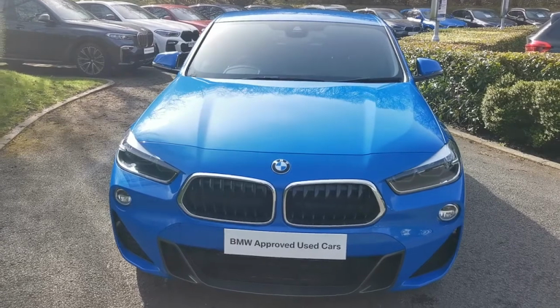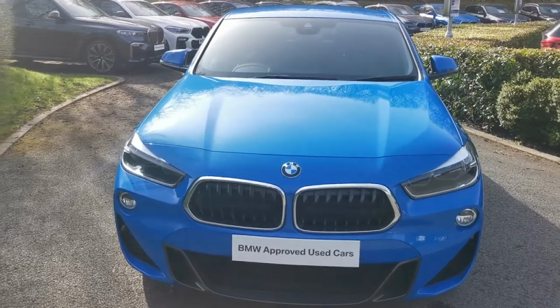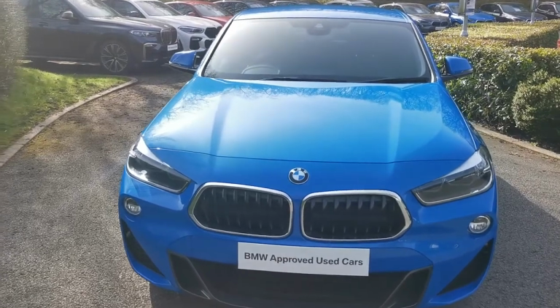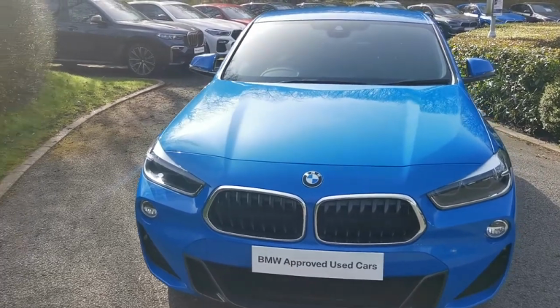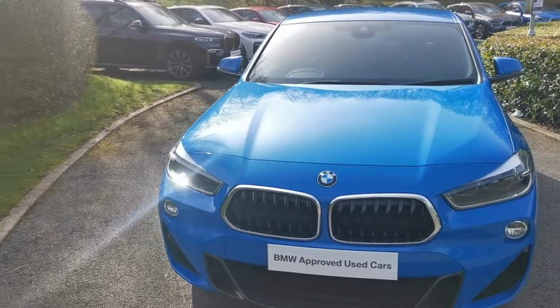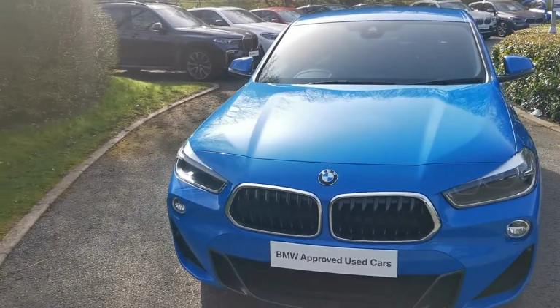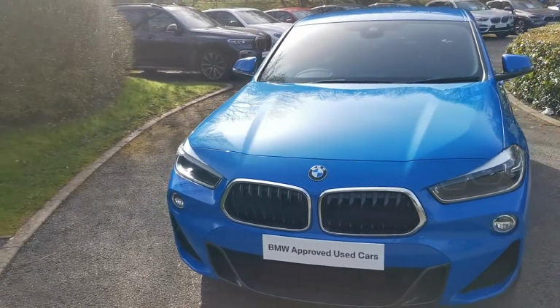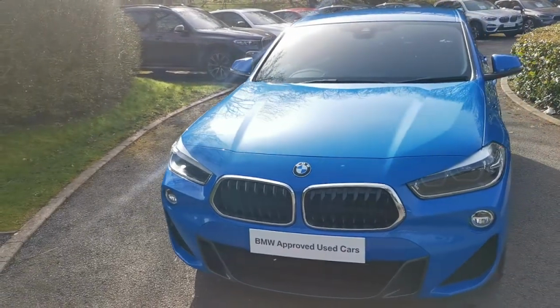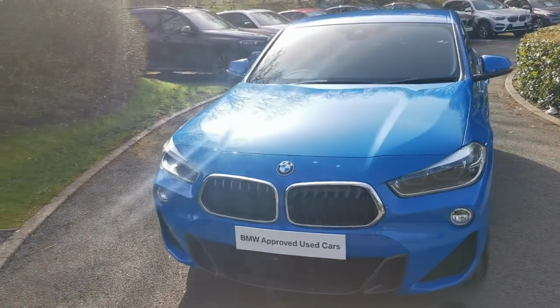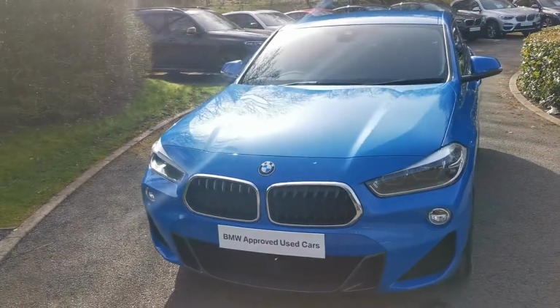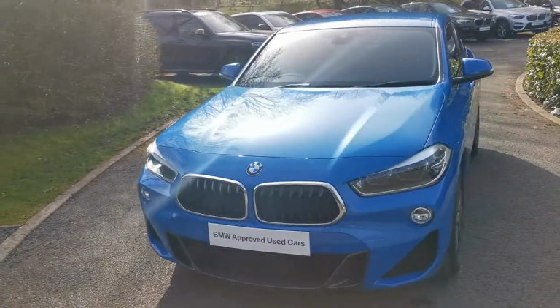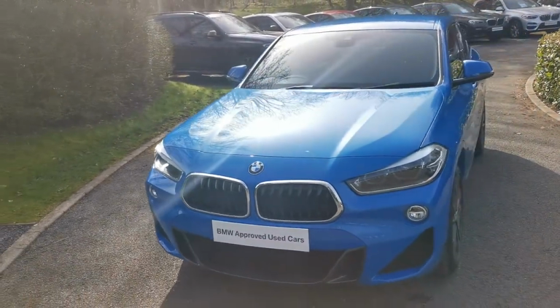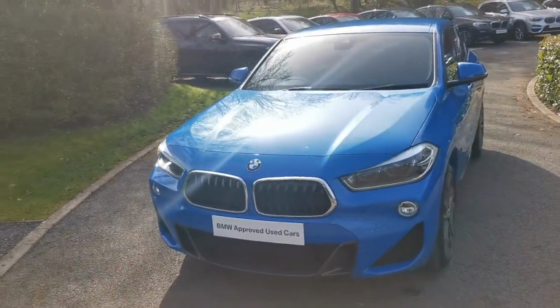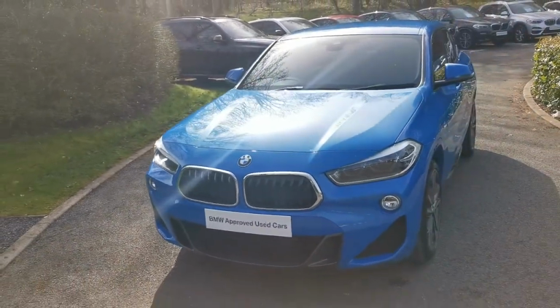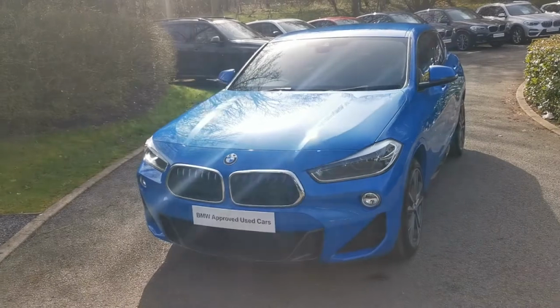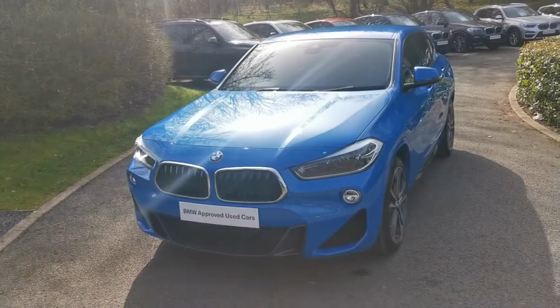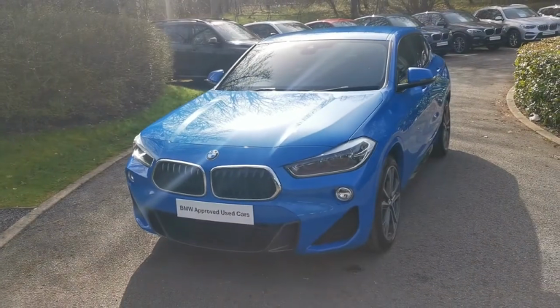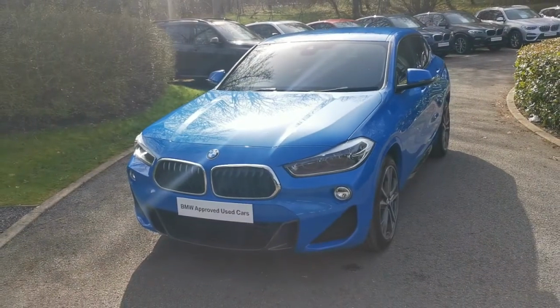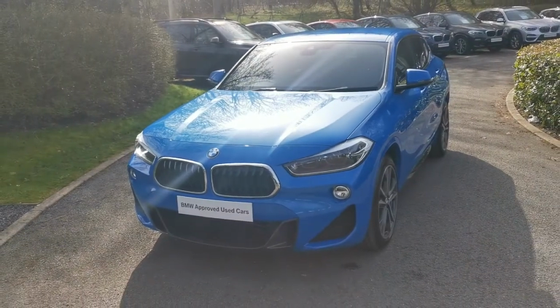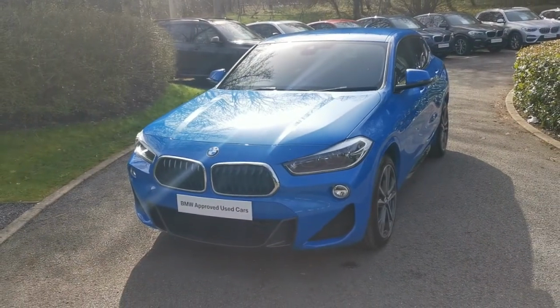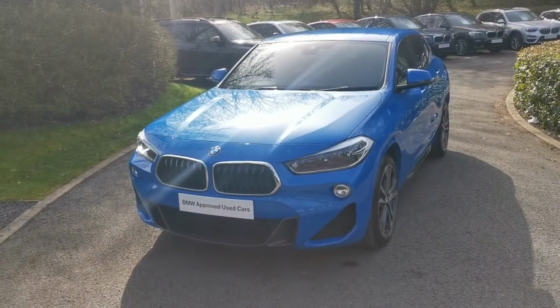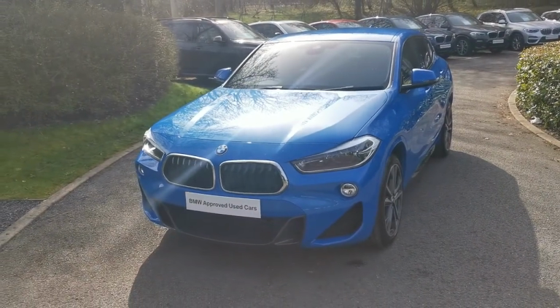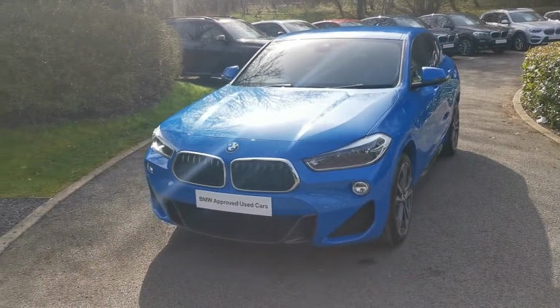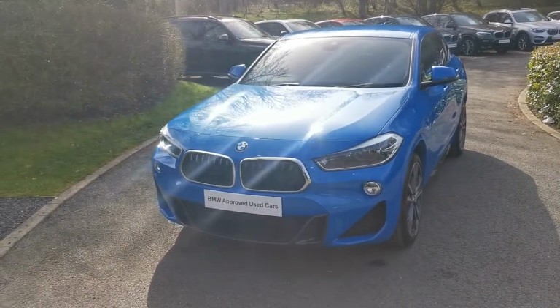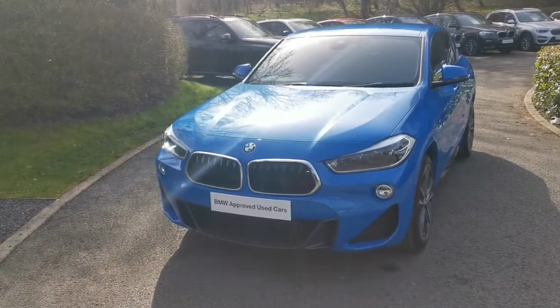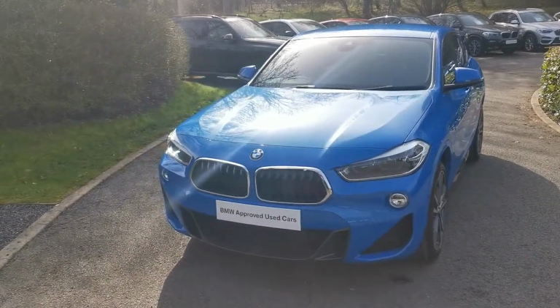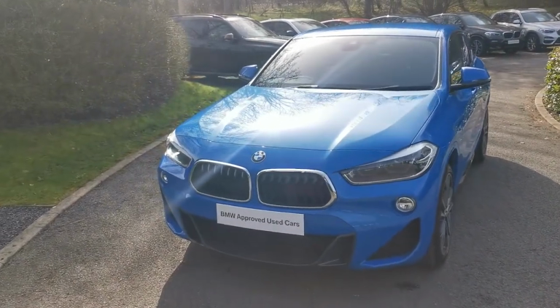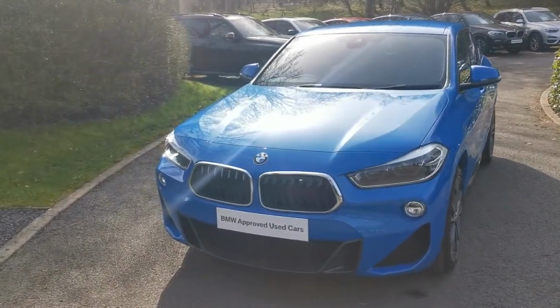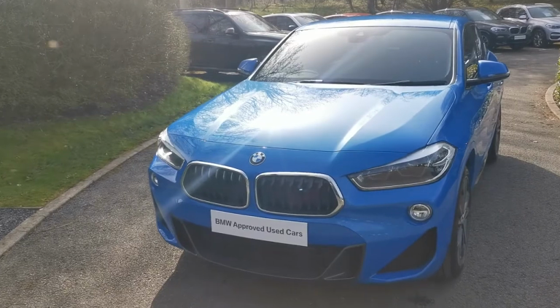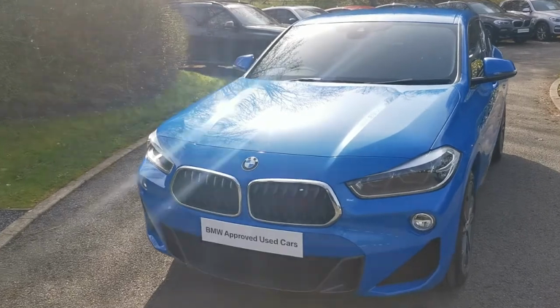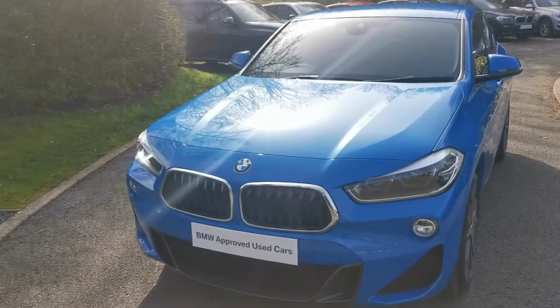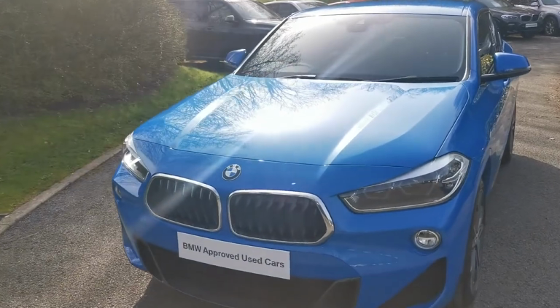Starting on the front, we've got the beautiful Masana Blue Metallic paint finish. This is actually one of the launch colours that the X2 was launched in. I think it really does suit the styling and character of the car extremely well, and on a beautiful day like this it will just make that metallic paint pop.